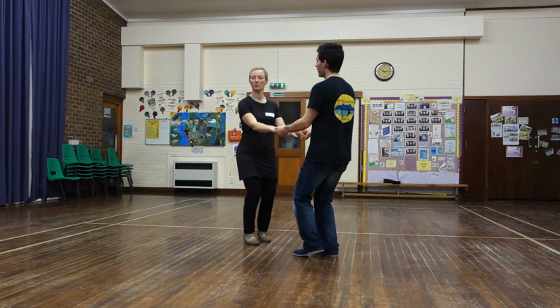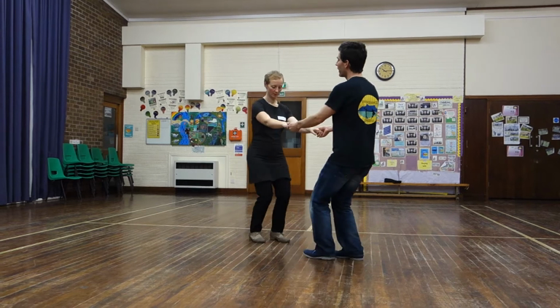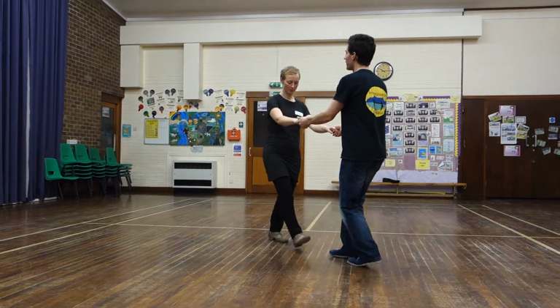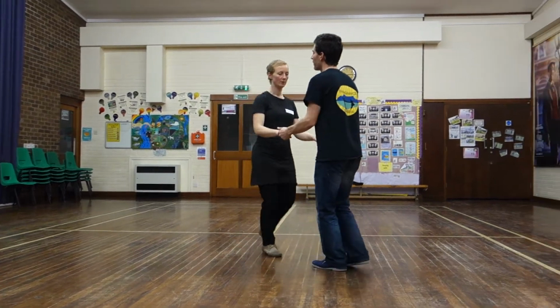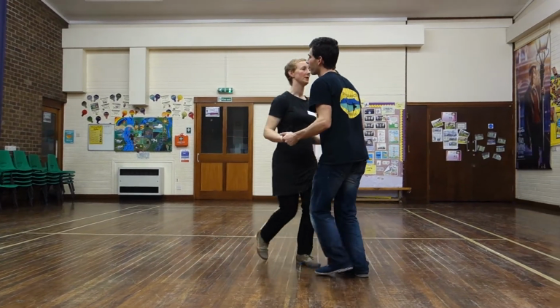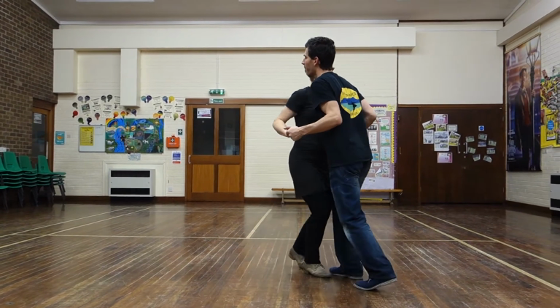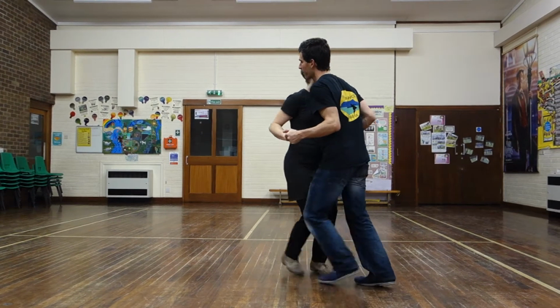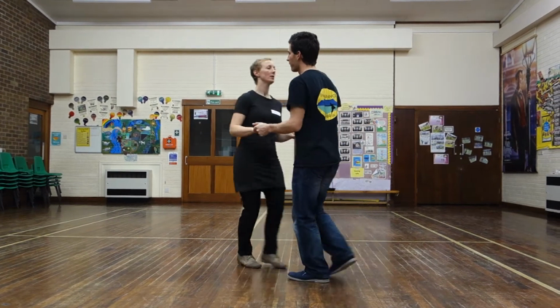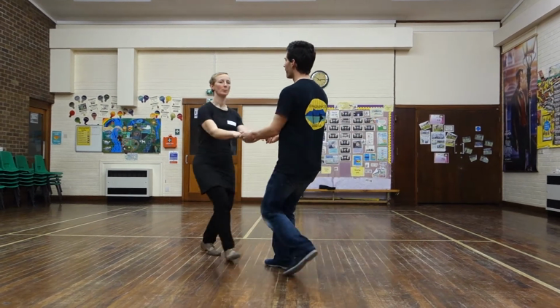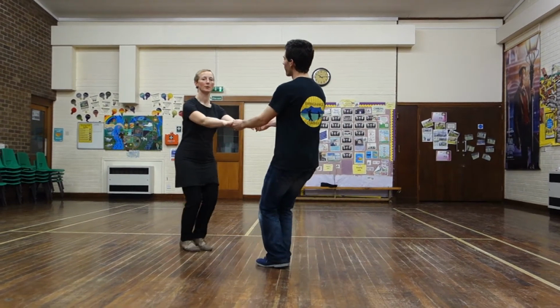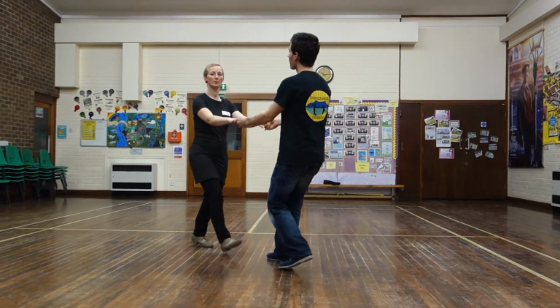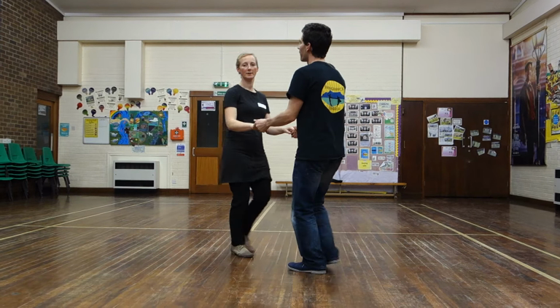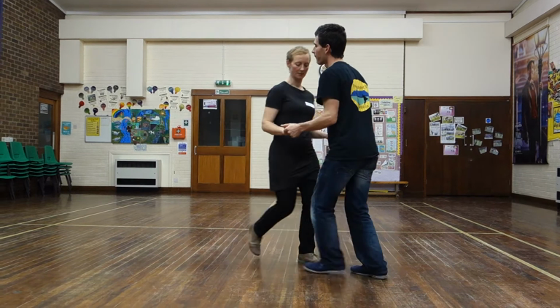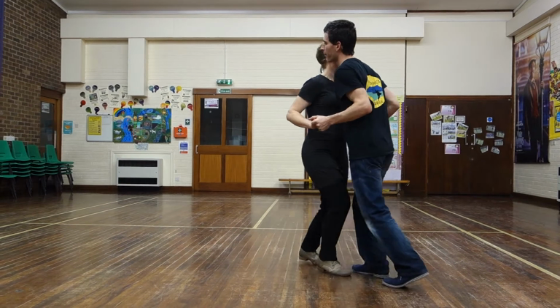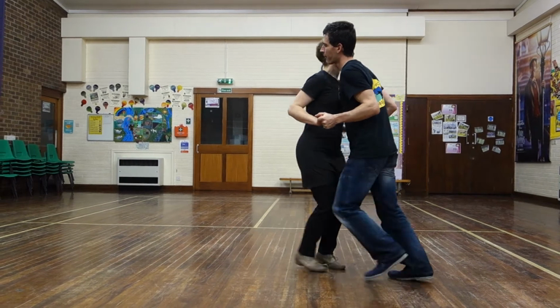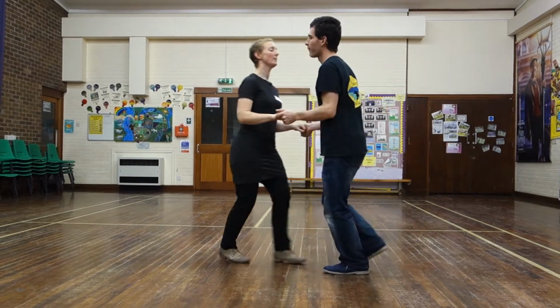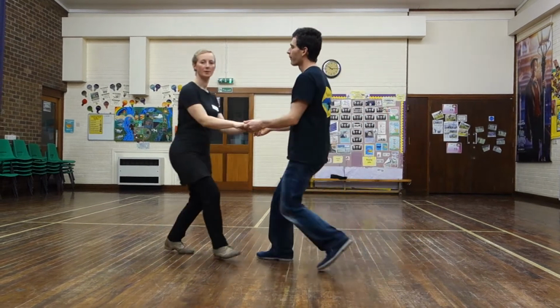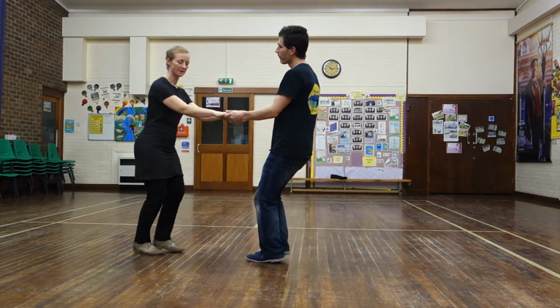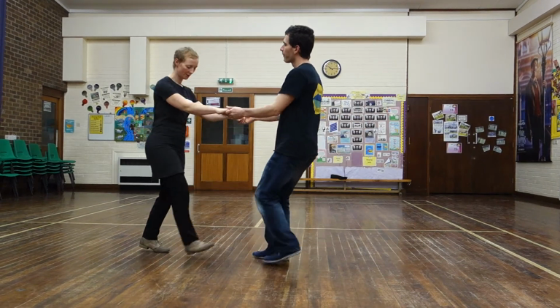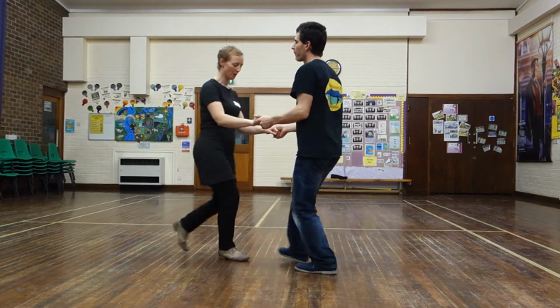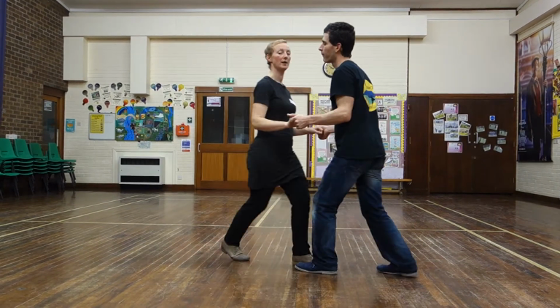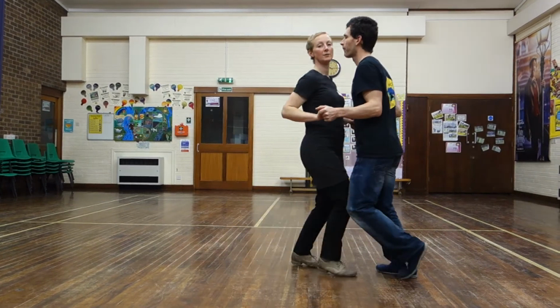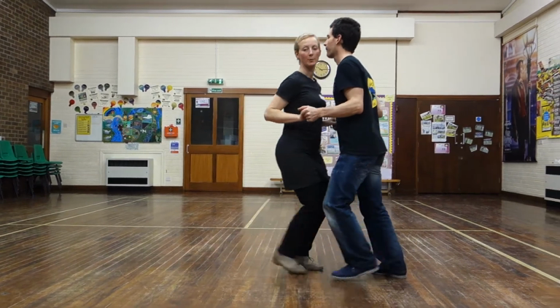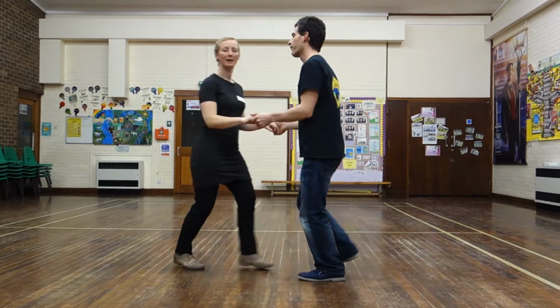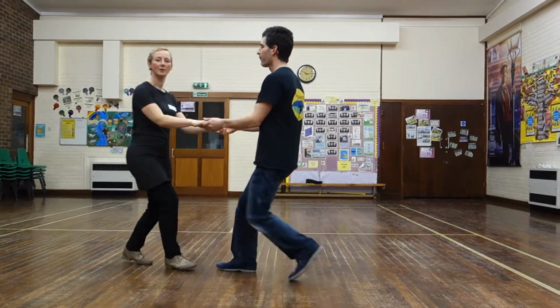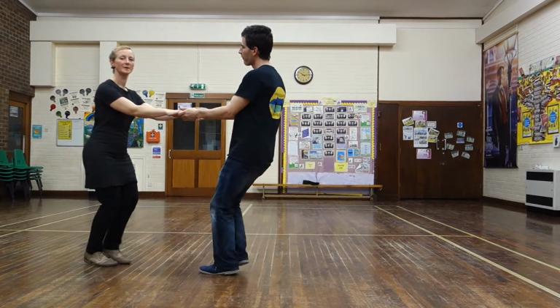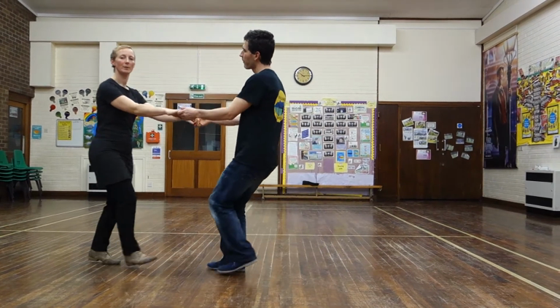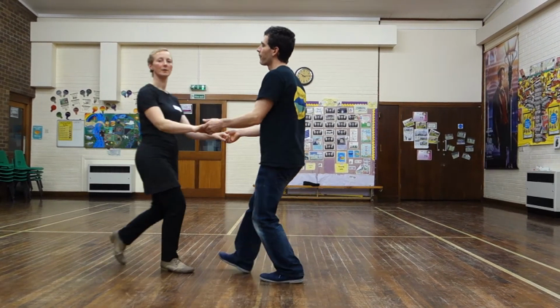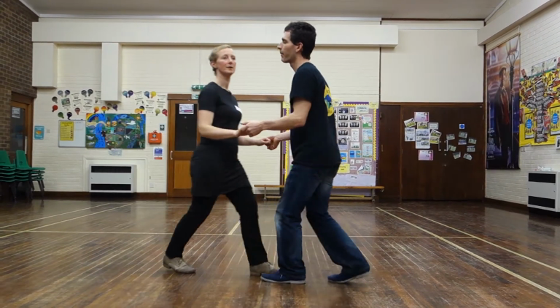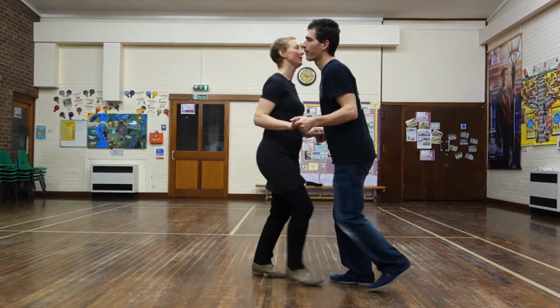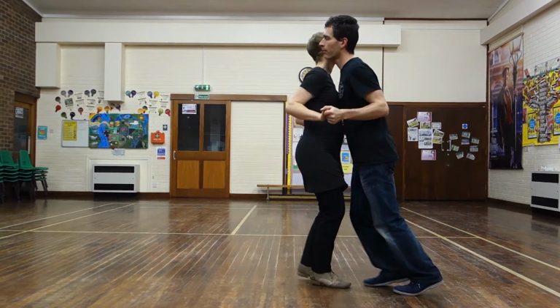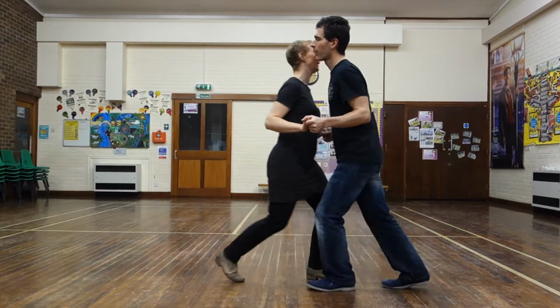Pull it away. One, two, three, four step. Three, four step. Three, four back. Three, four step. One, two, three, four back.